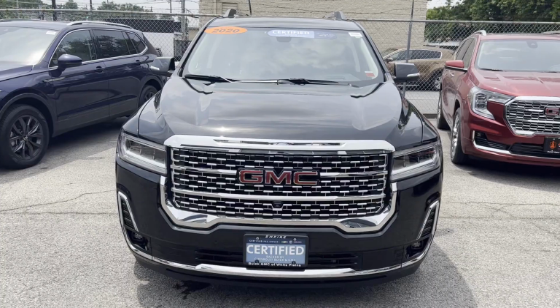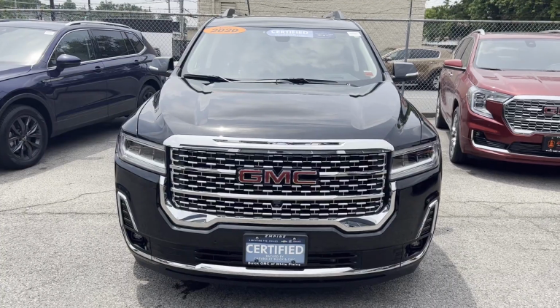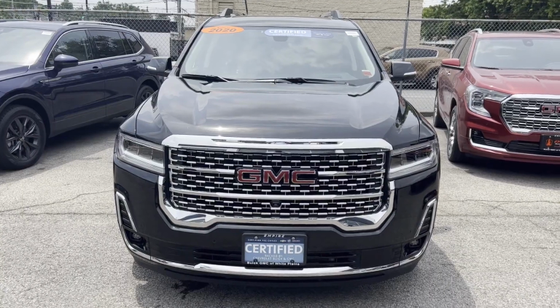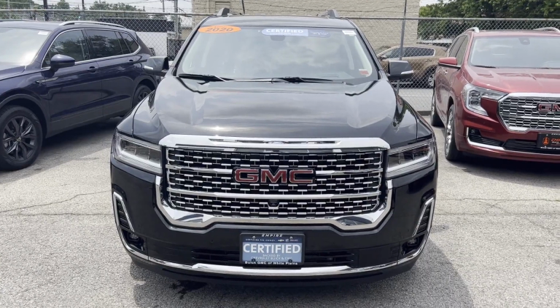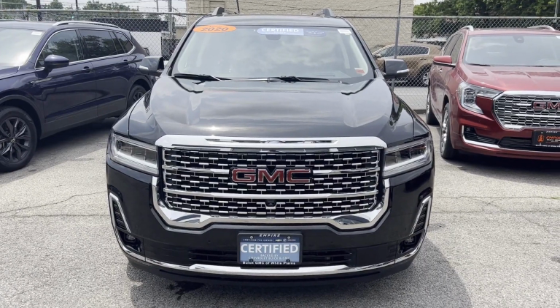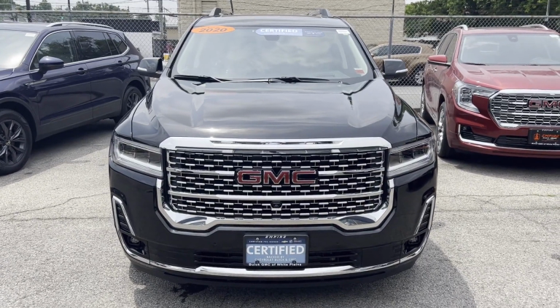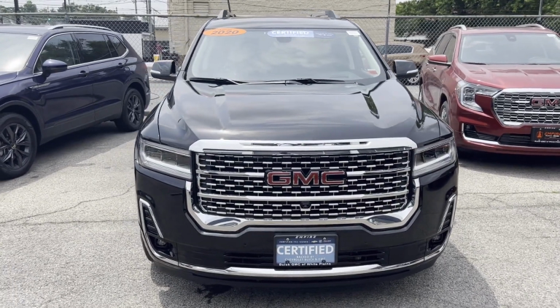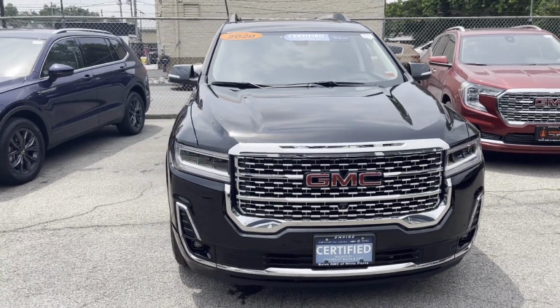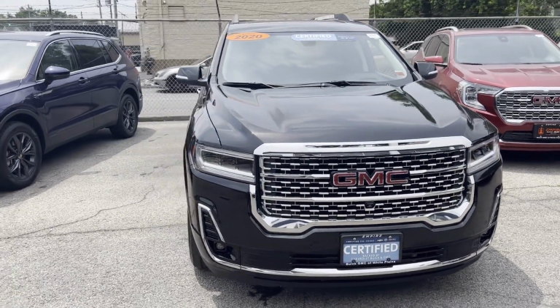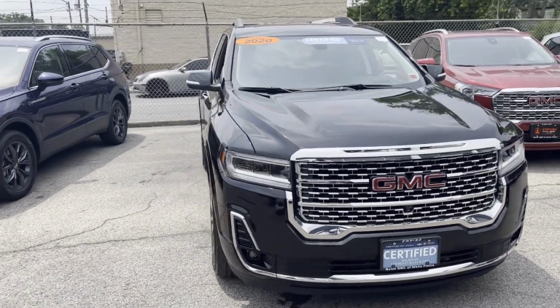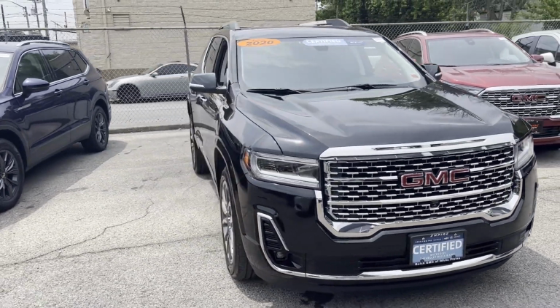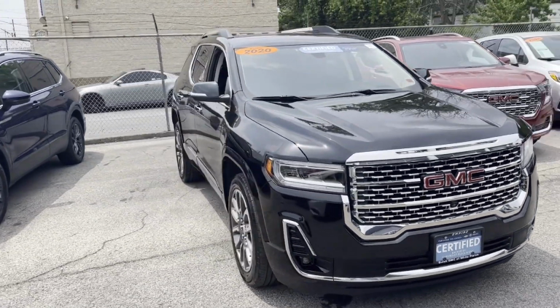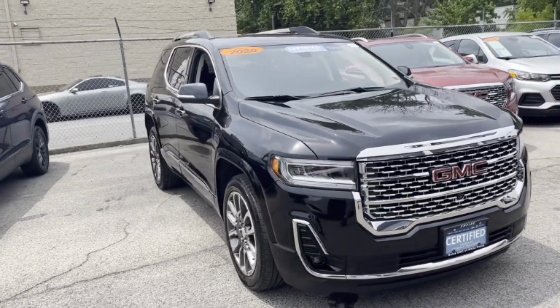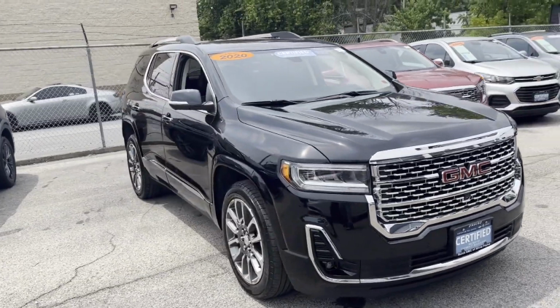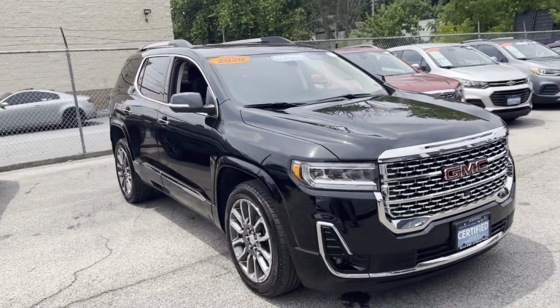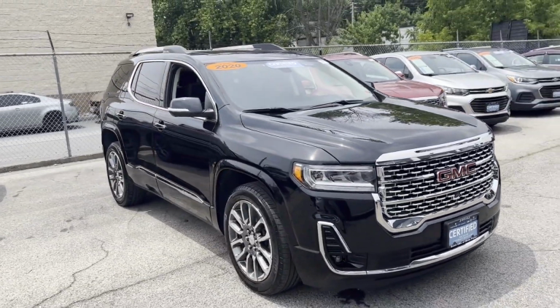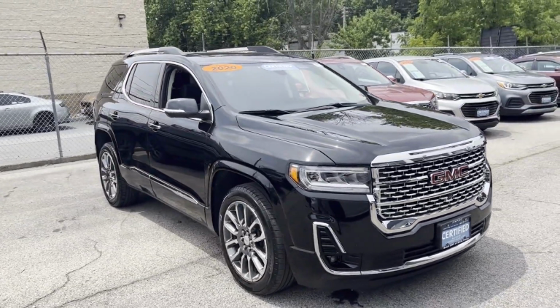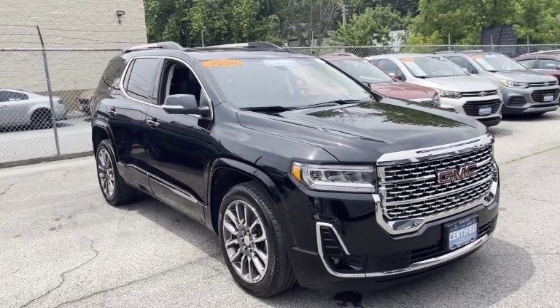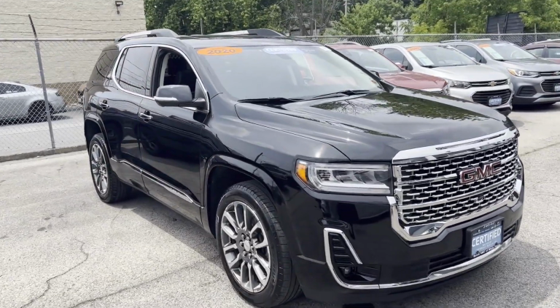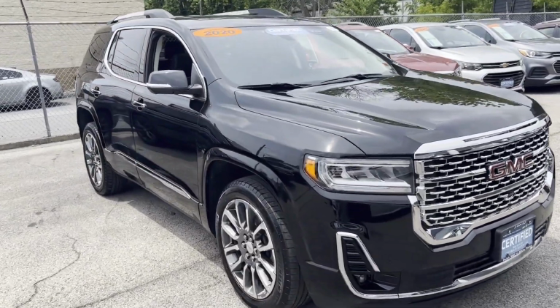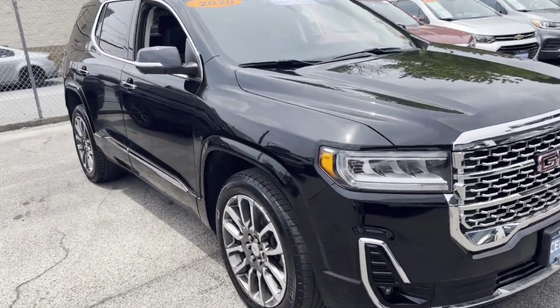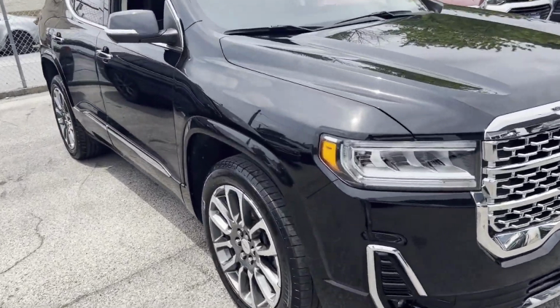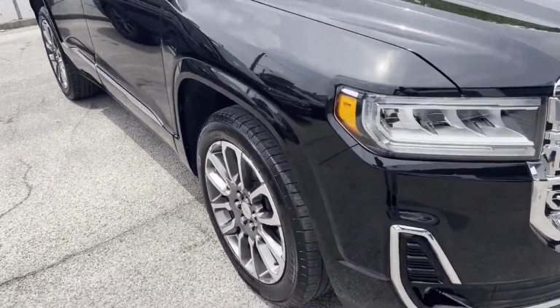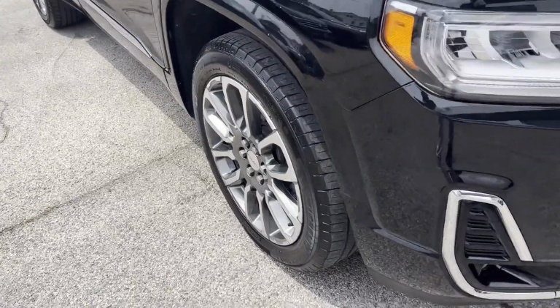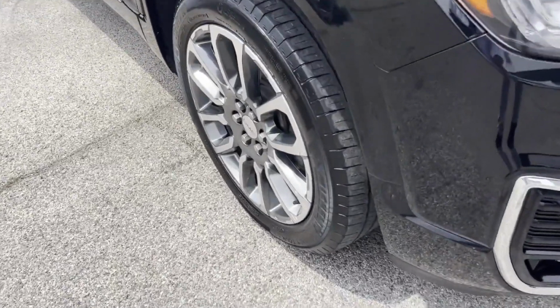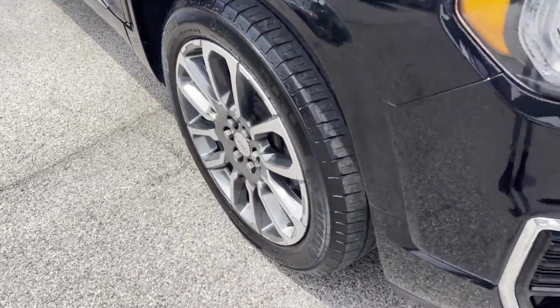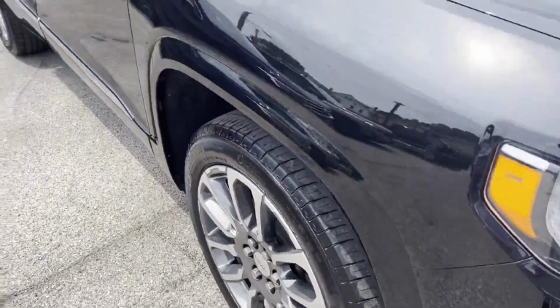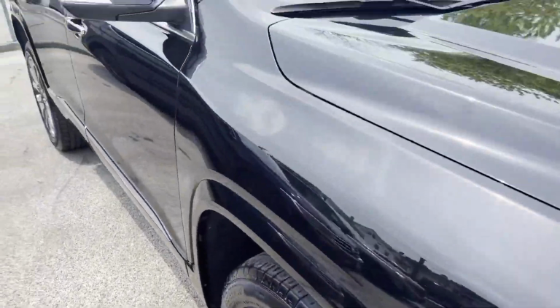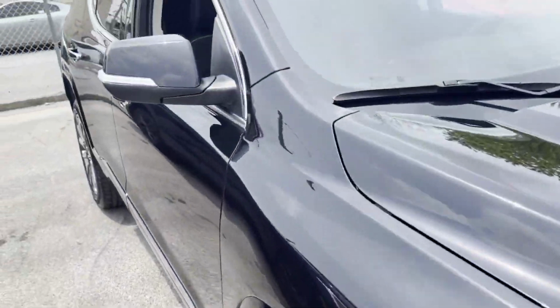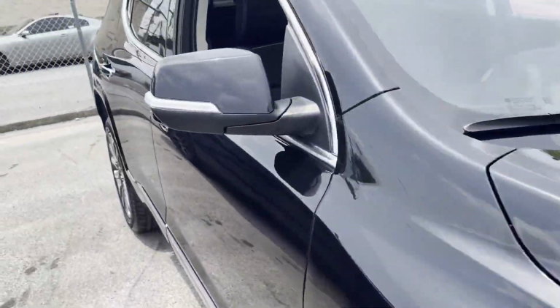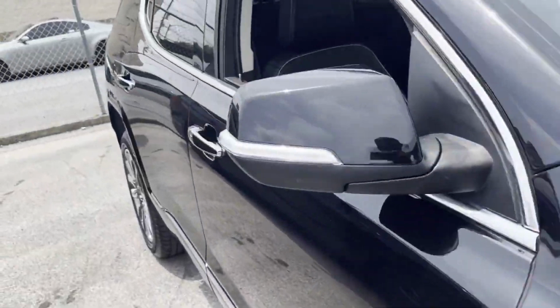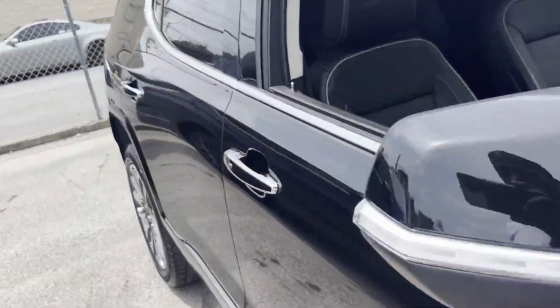2020 GMC Acadia. With less than 33,000 miles on the odometer, this SUV offers space as well as power and performance. Additionally, you'll be more than pleased with extra features like these.